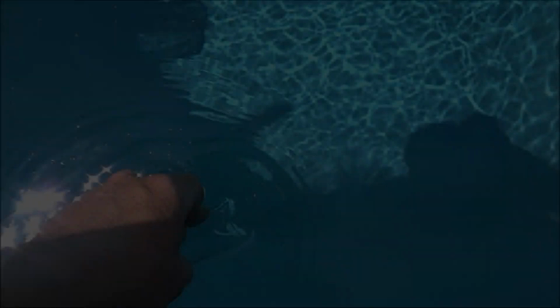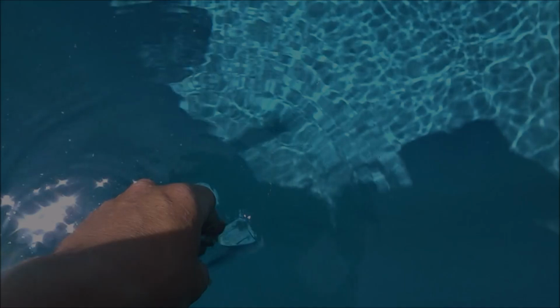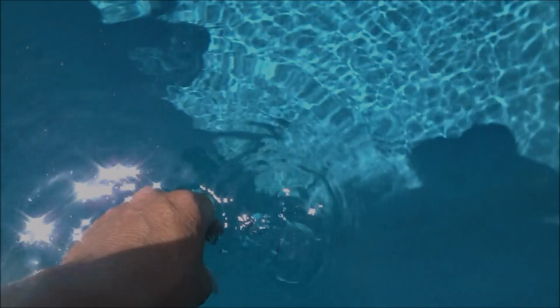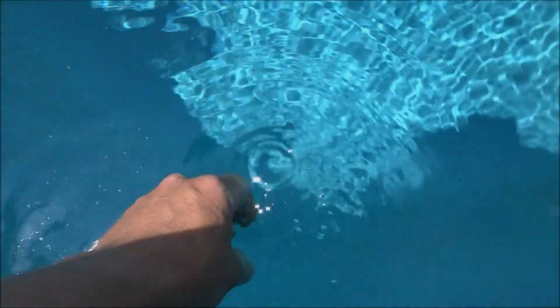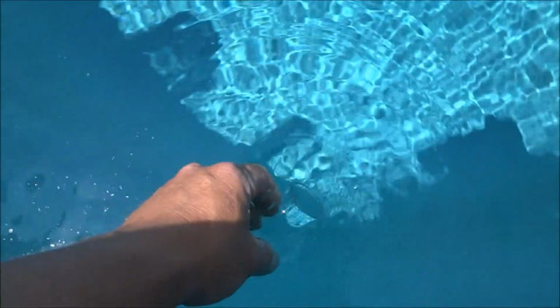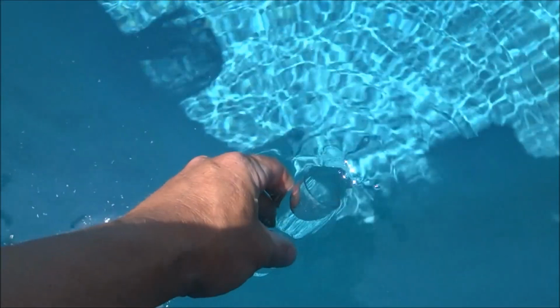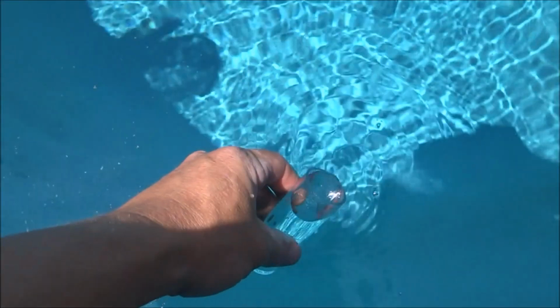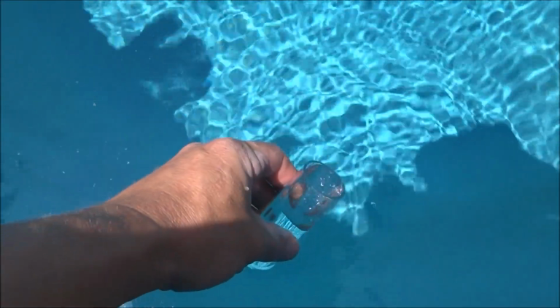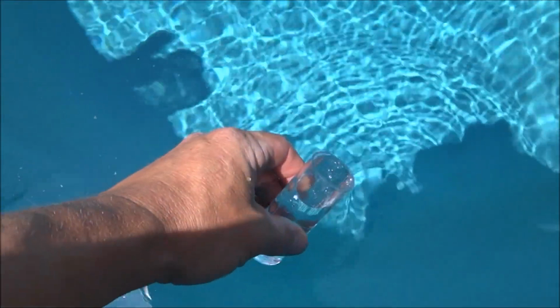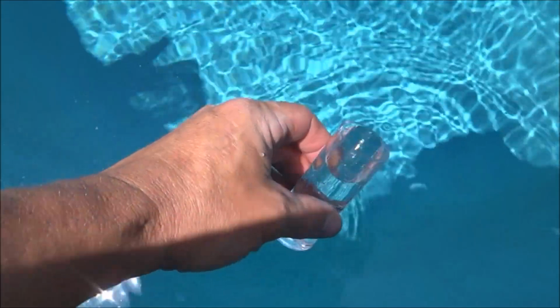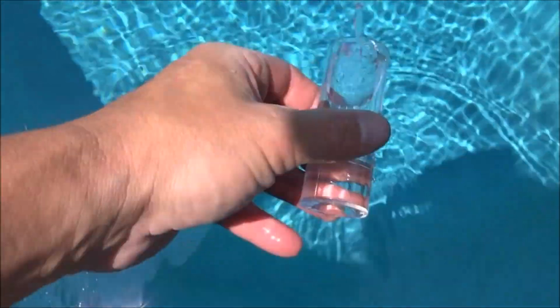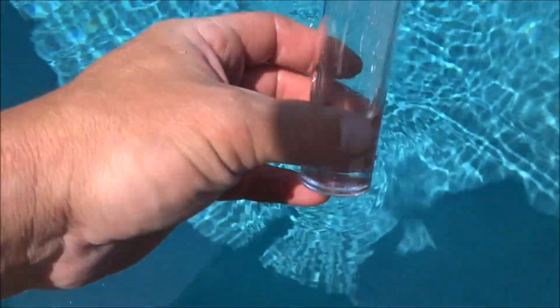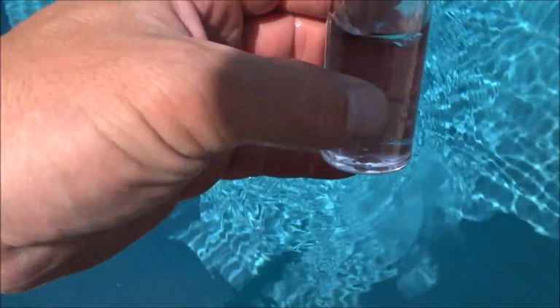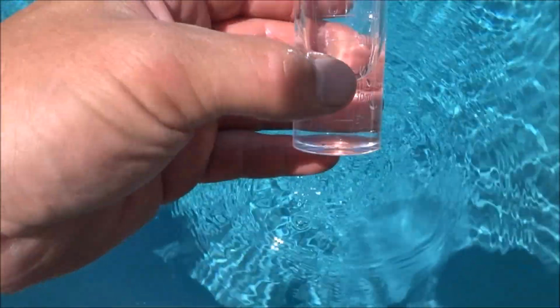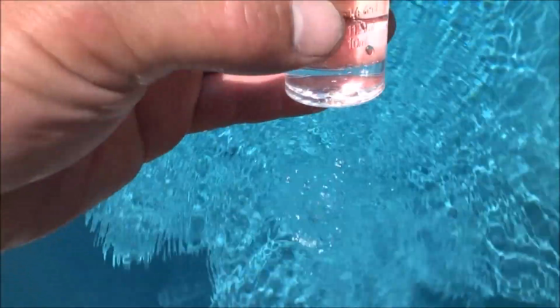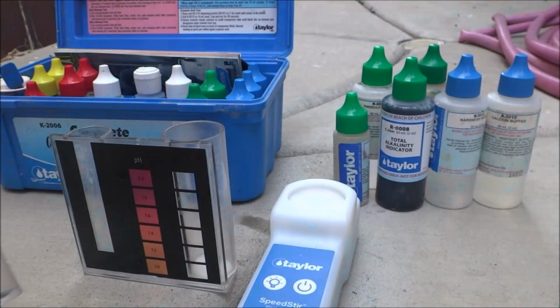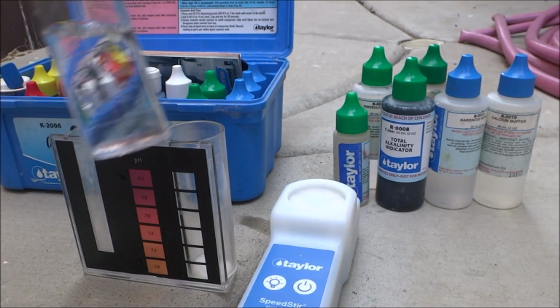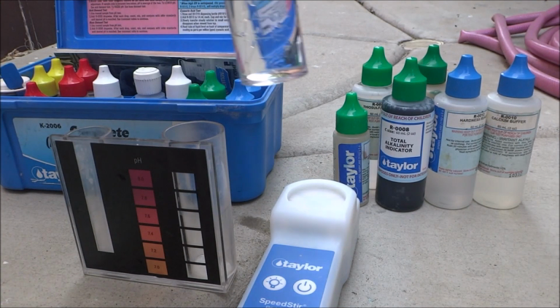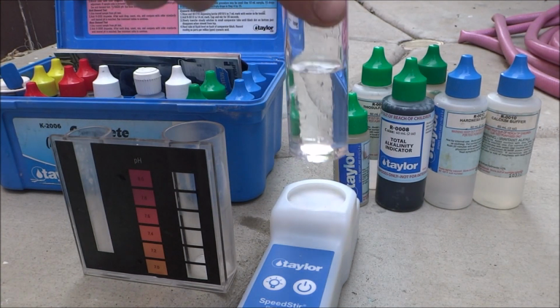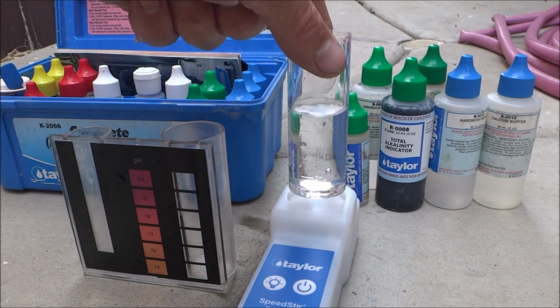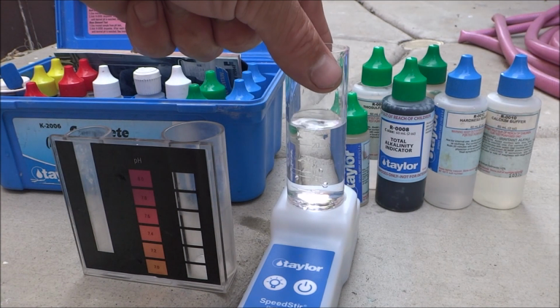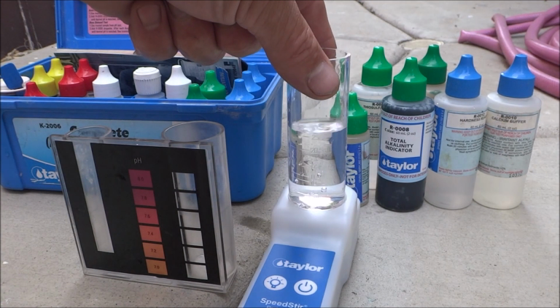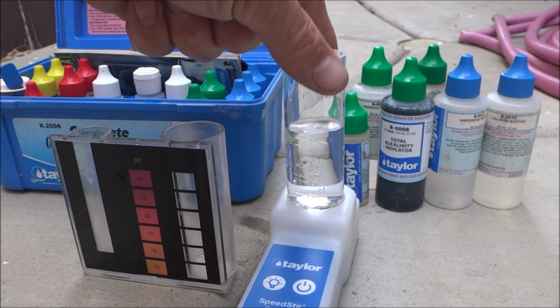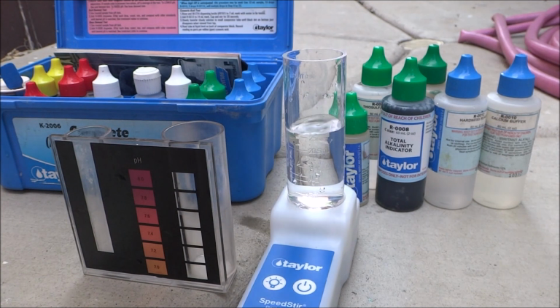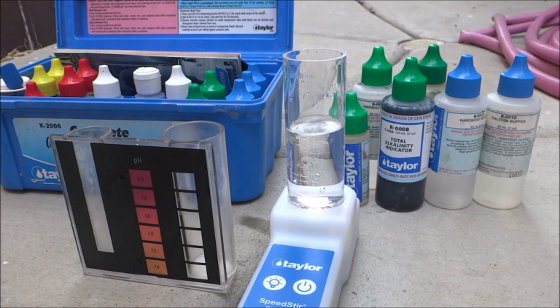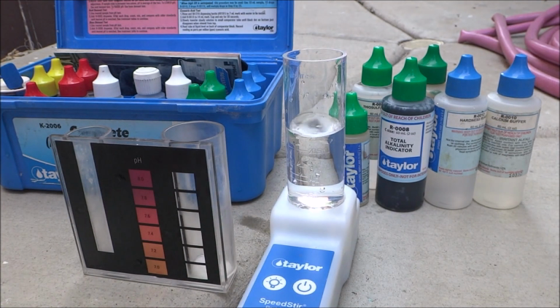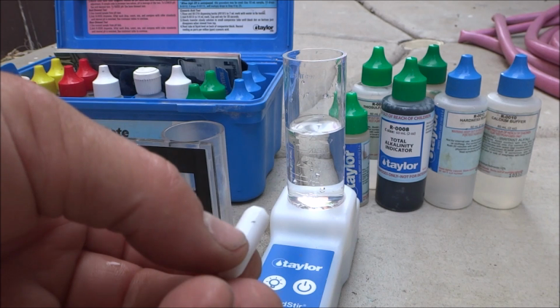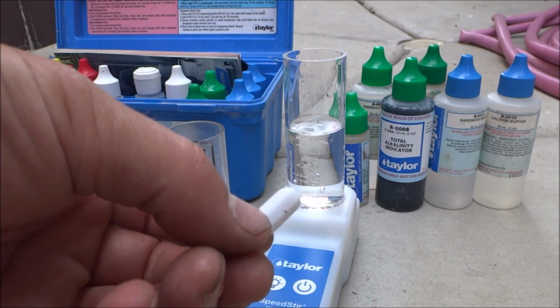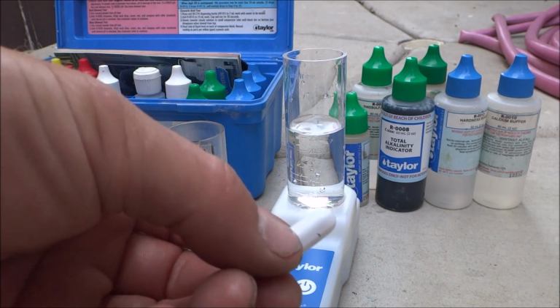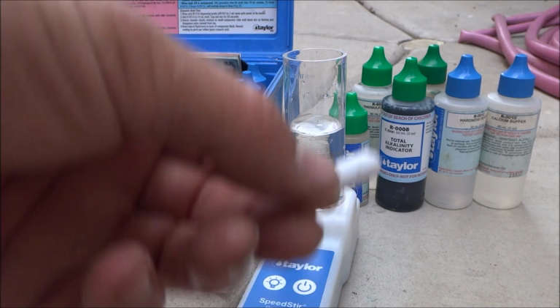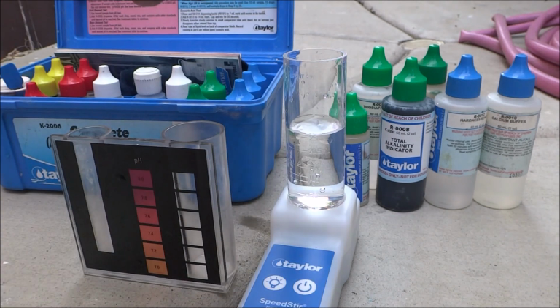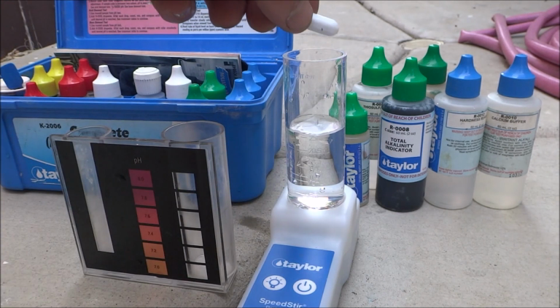Get a water sample and fill it to the 25ml mark. Then you'll take the tube and put it on the Speedster. You would take this weight and drop it in.